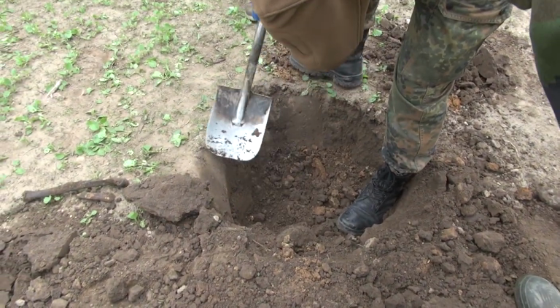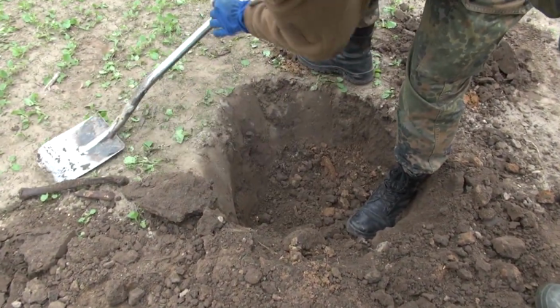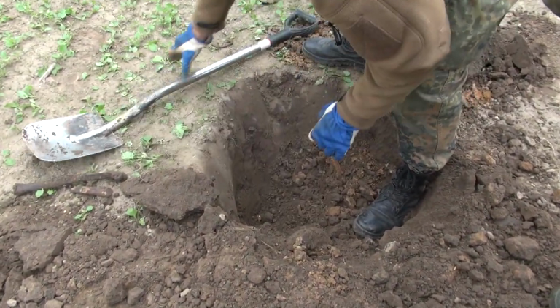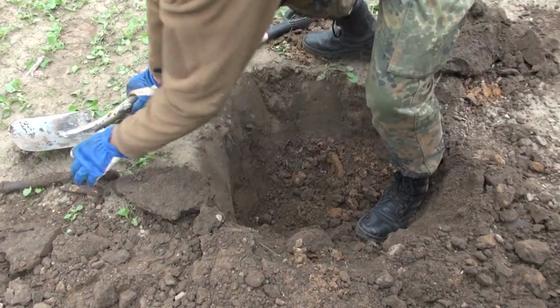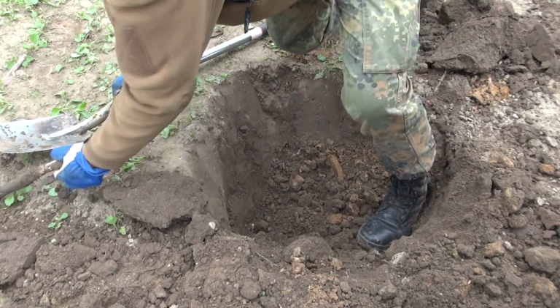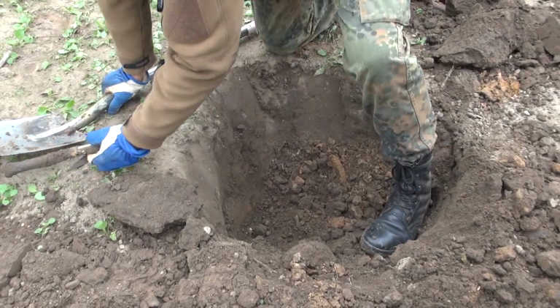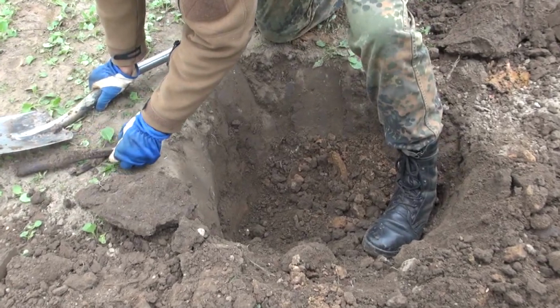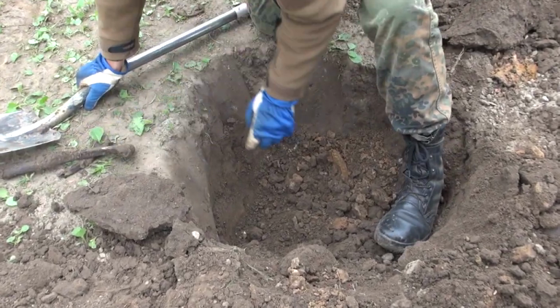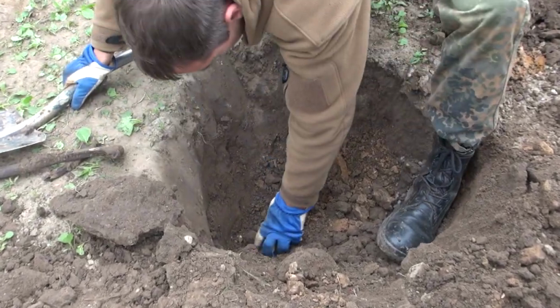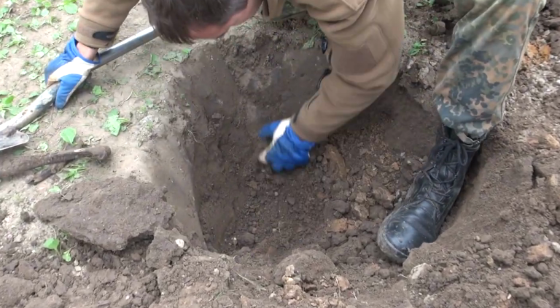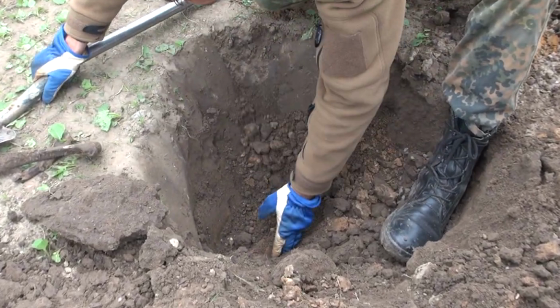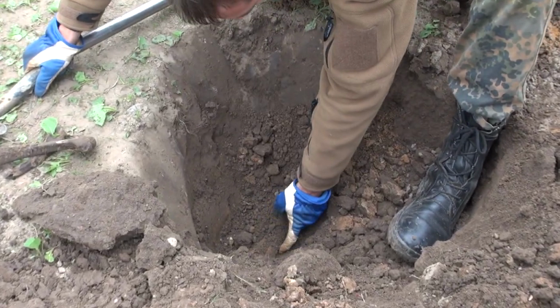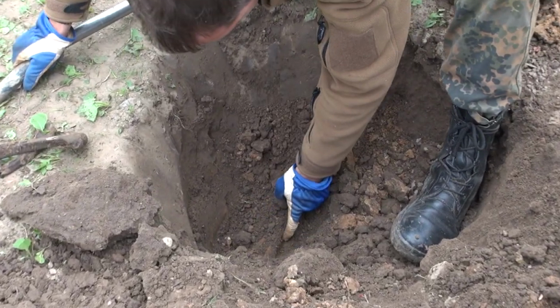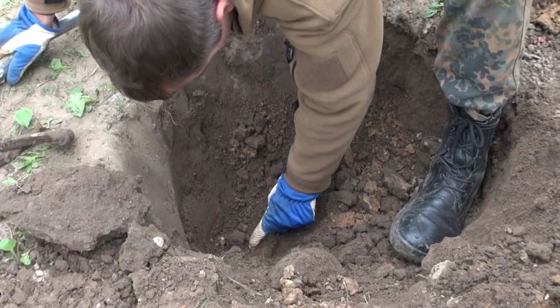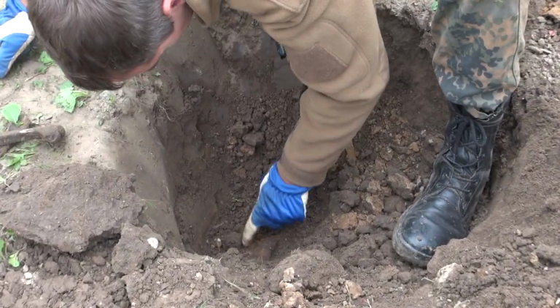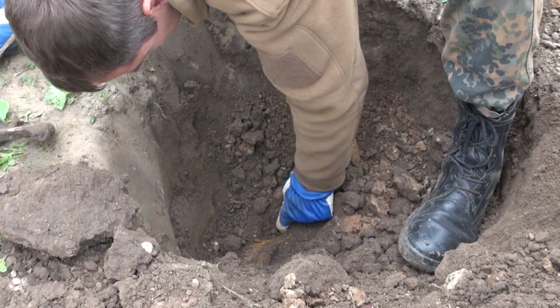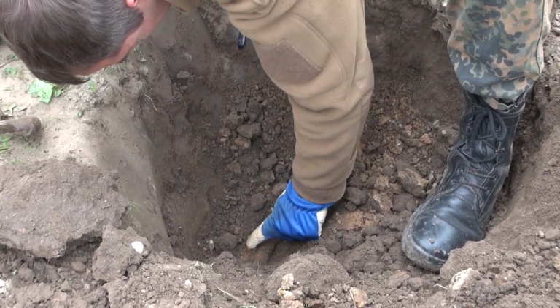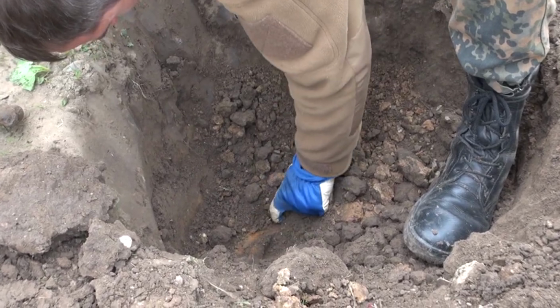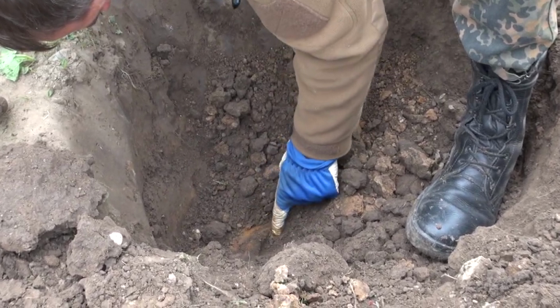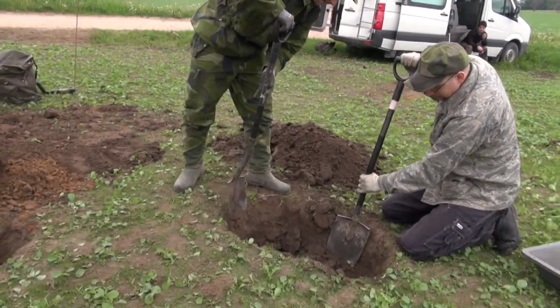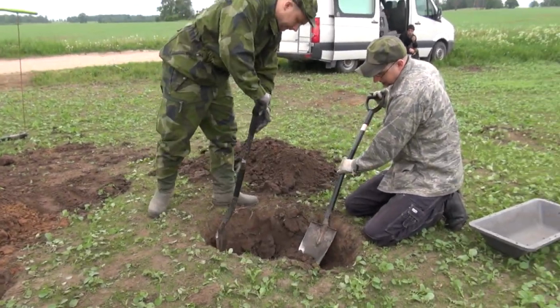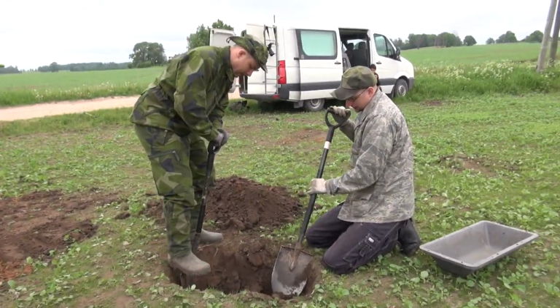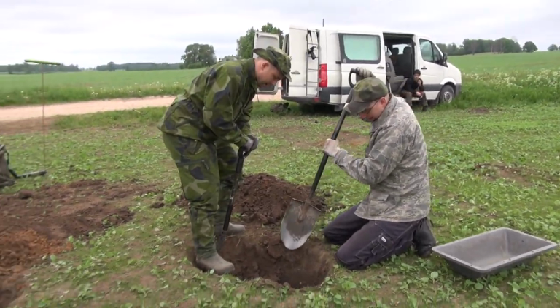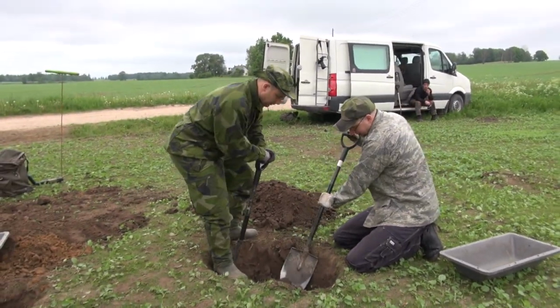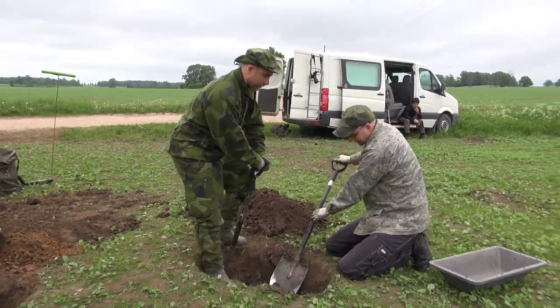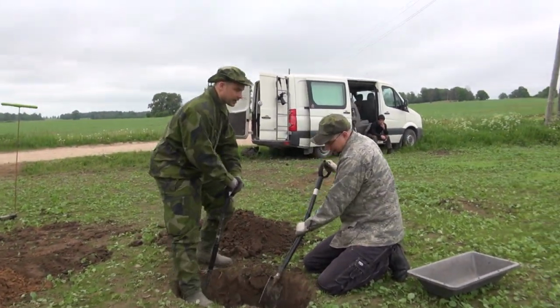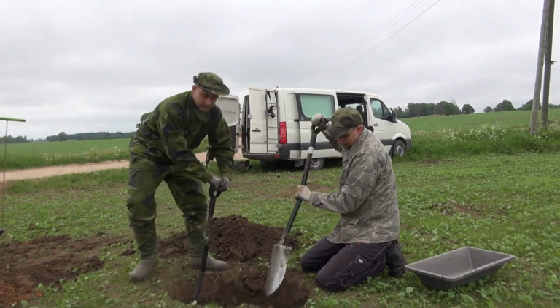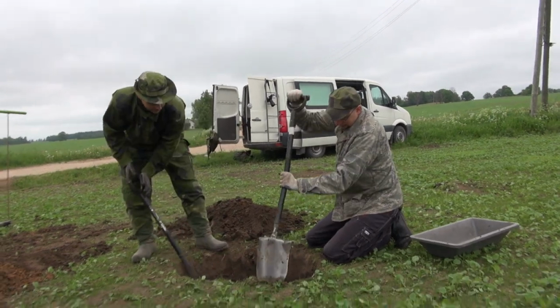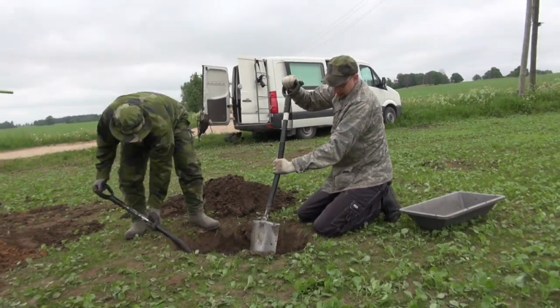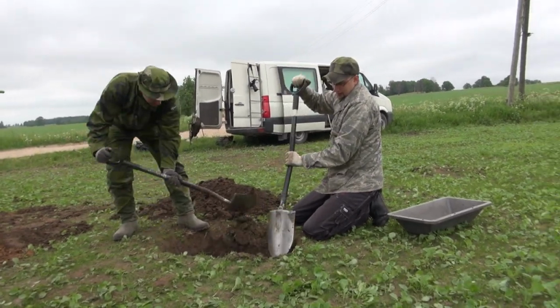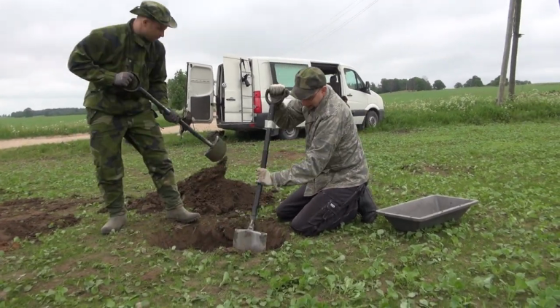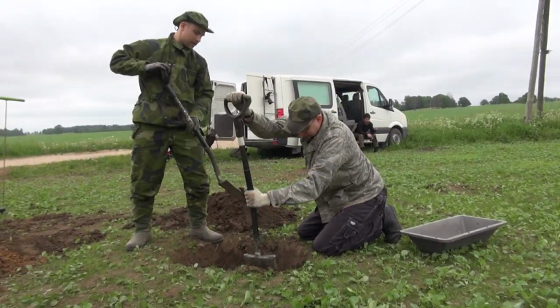Soon we found bones — we have a grave here and a soldier here. So we checked on both sides to see if we could find more, and of course there were more soldiers.